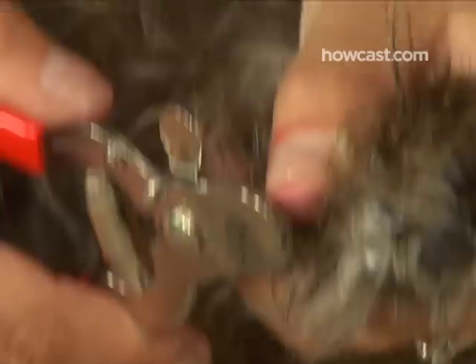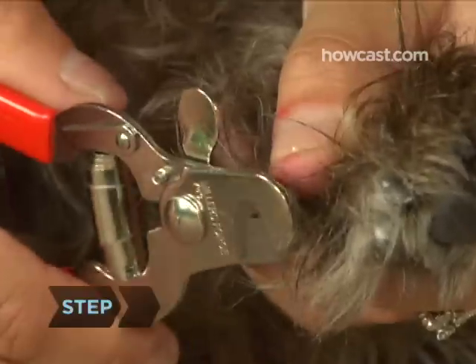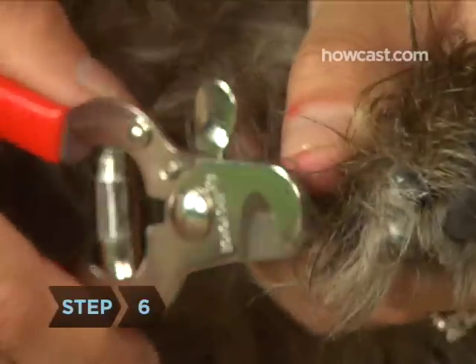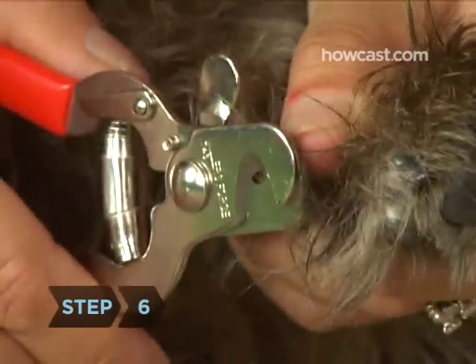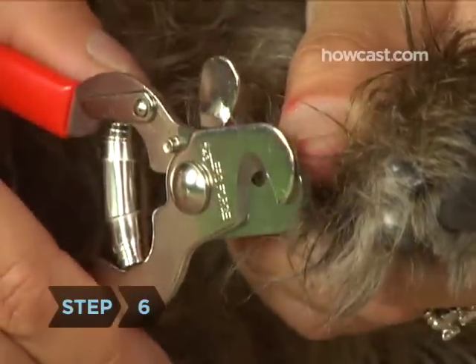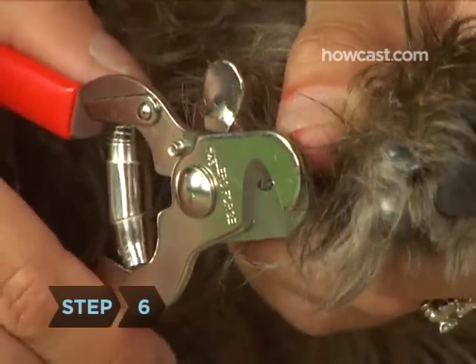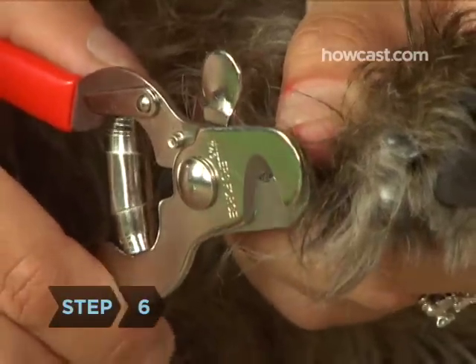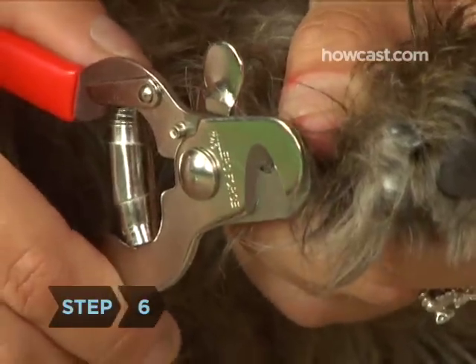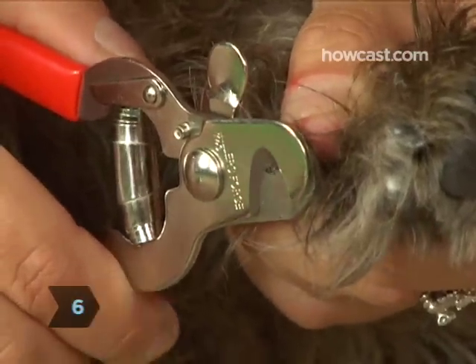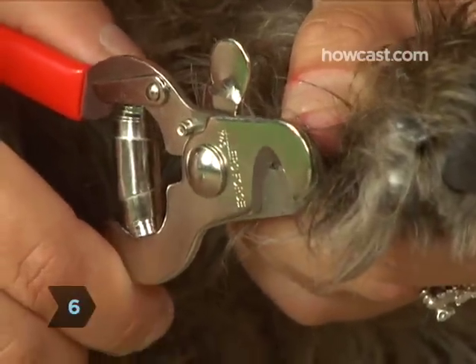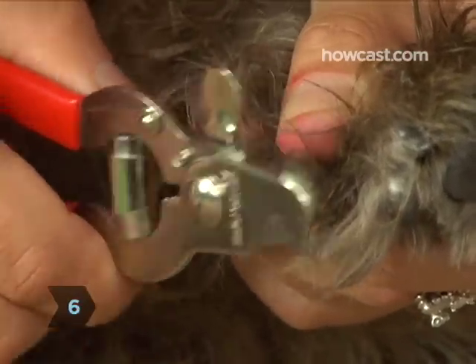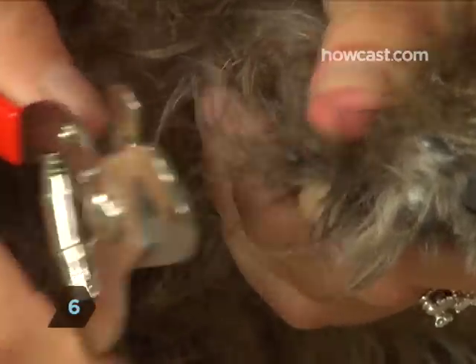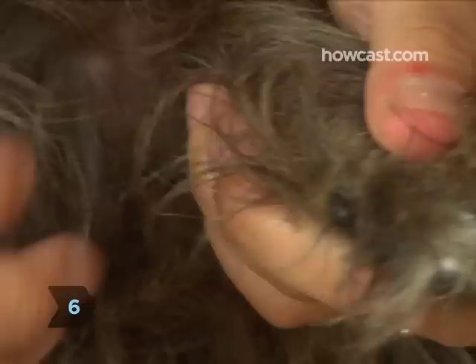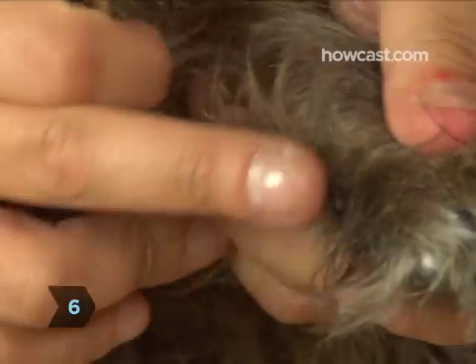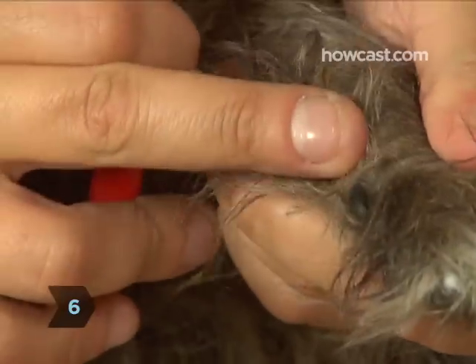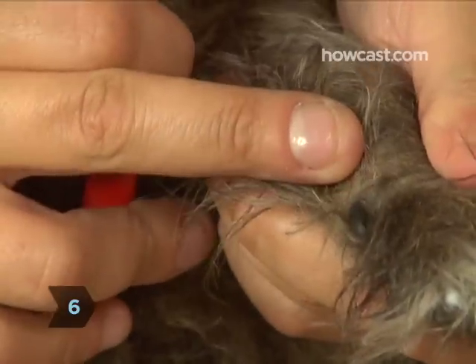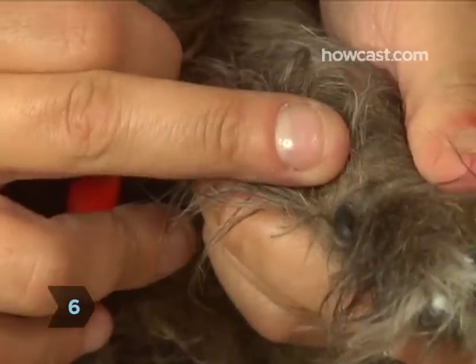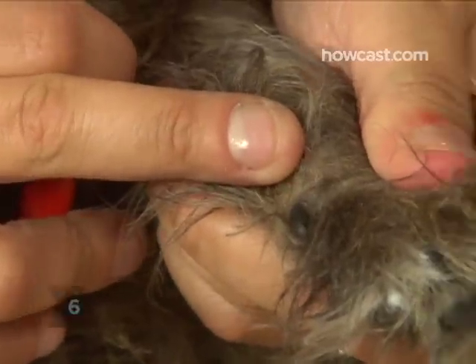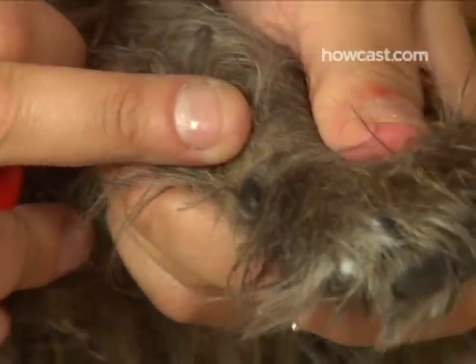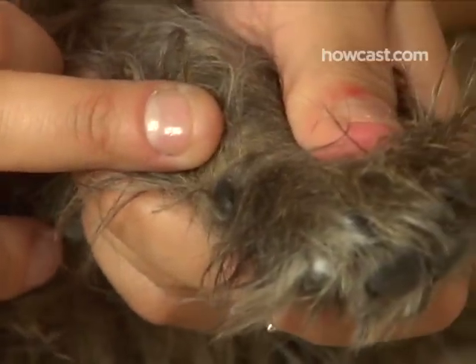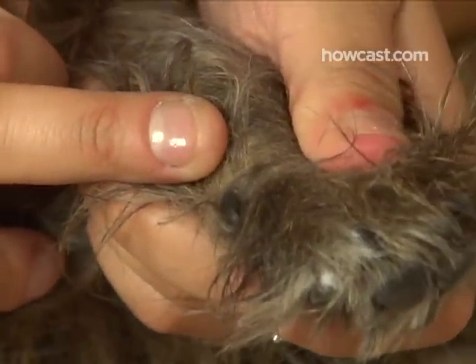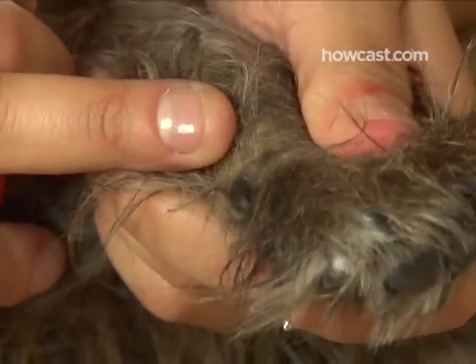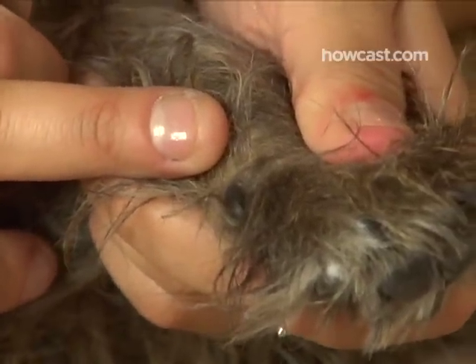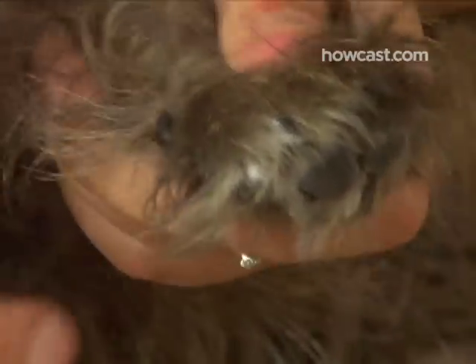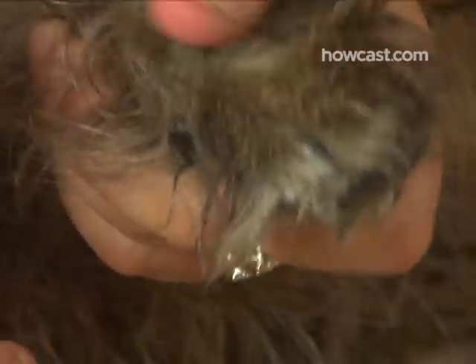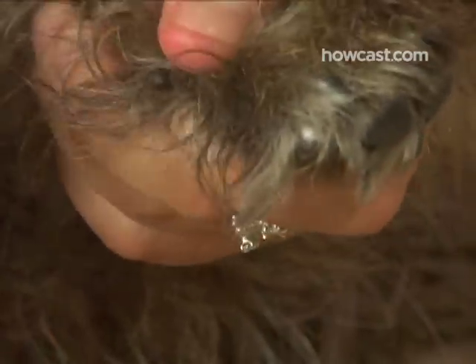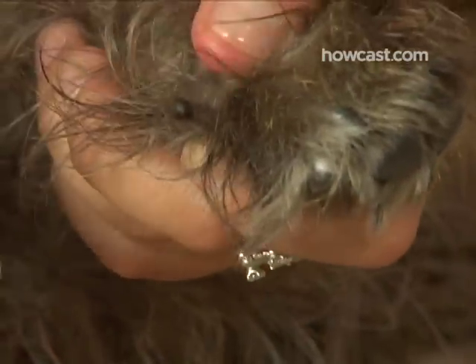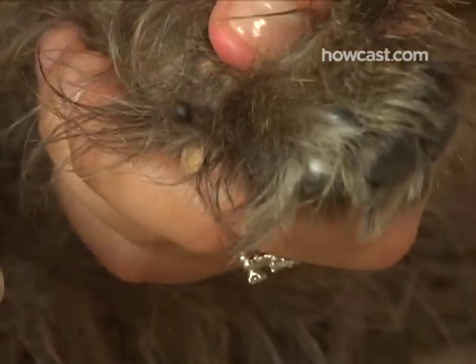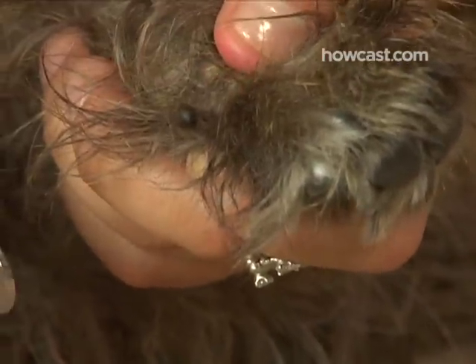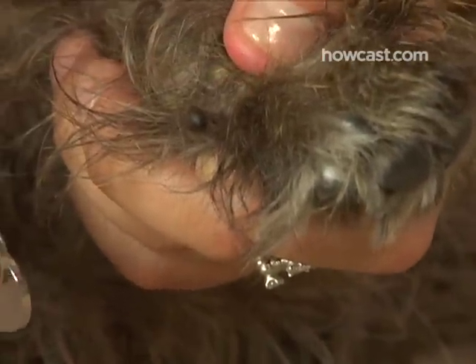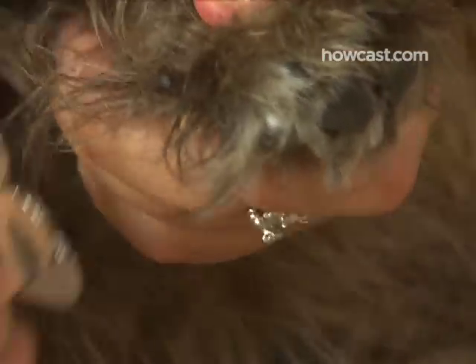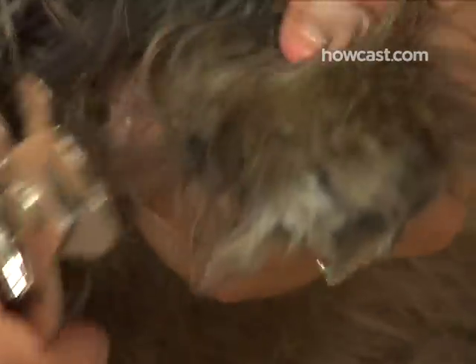Step 6. Don't forget to trim the dew claws, located slightly behind the paw on the inner part of the leg. Some breeds have more than one pair on their hind legs.